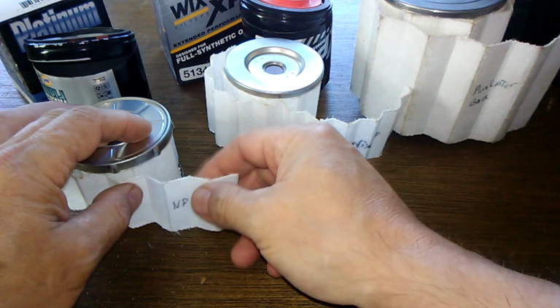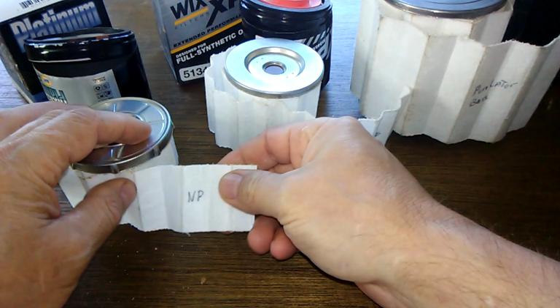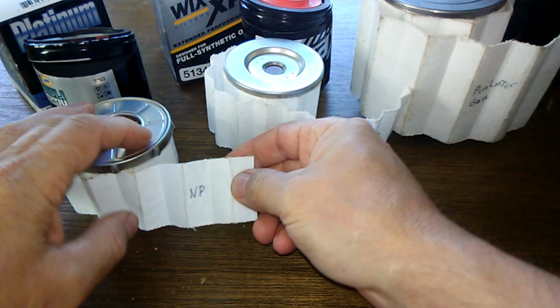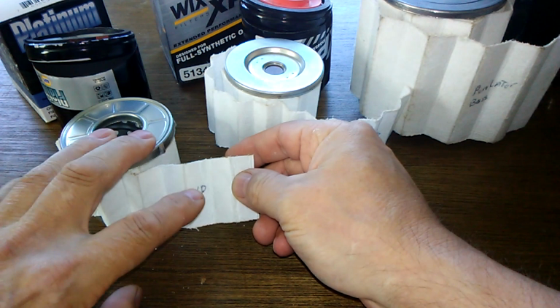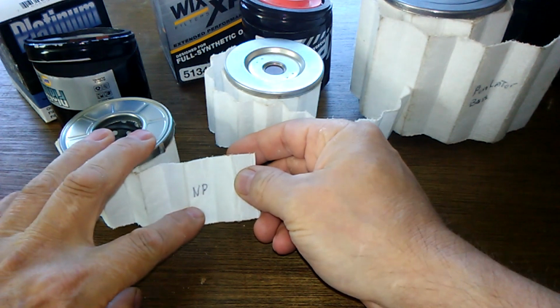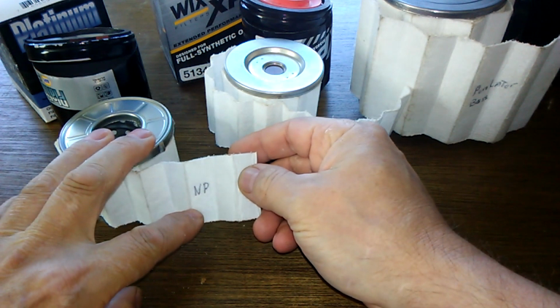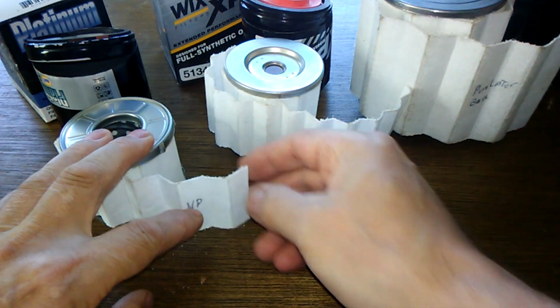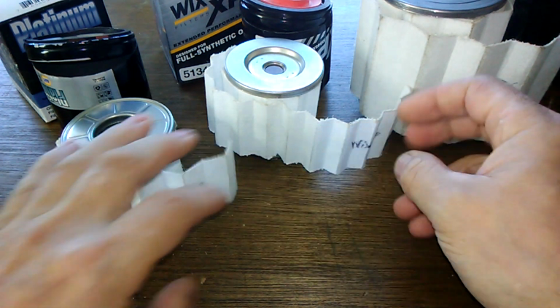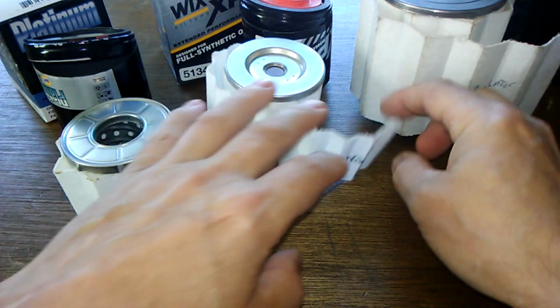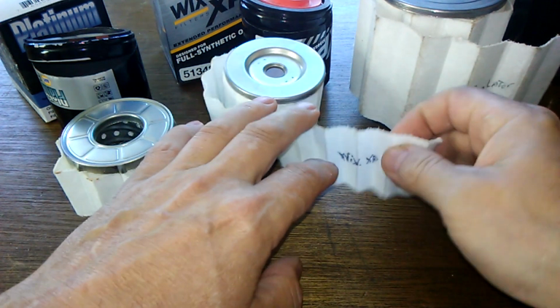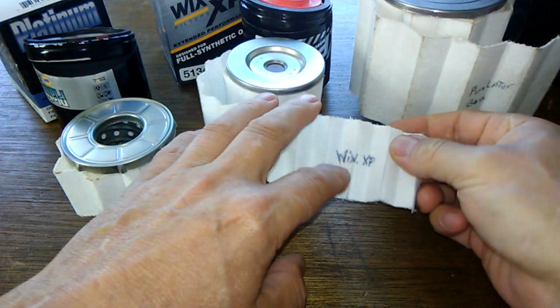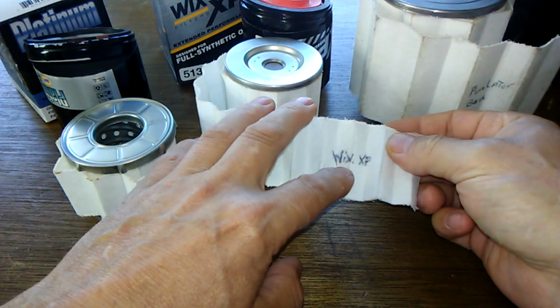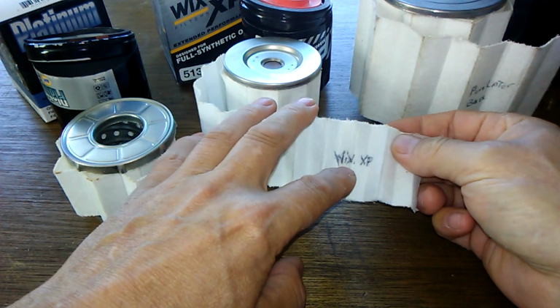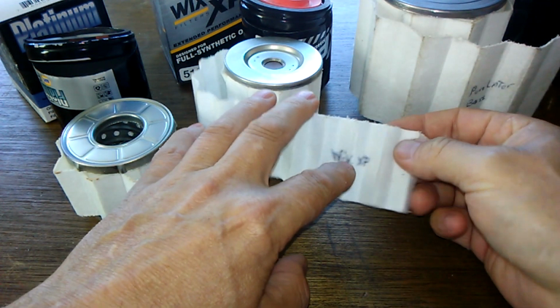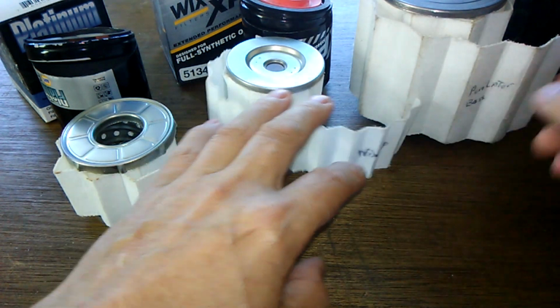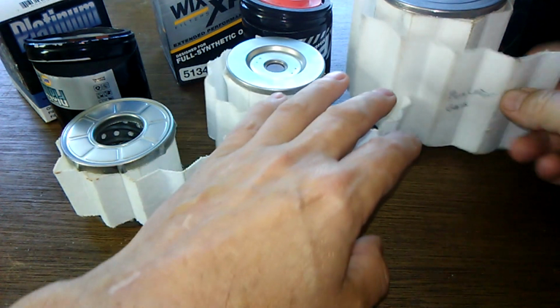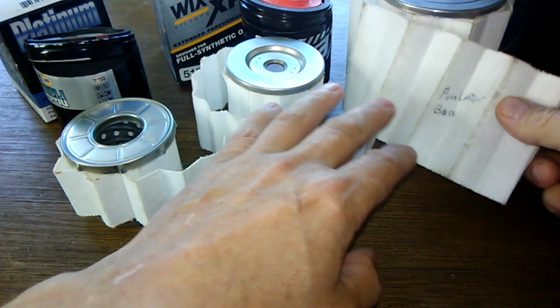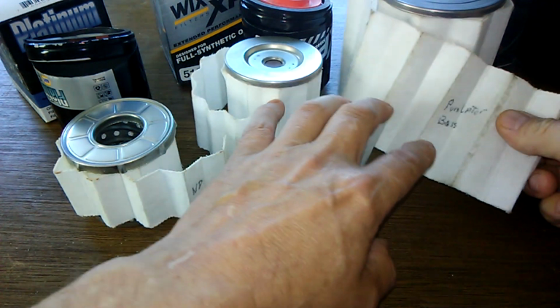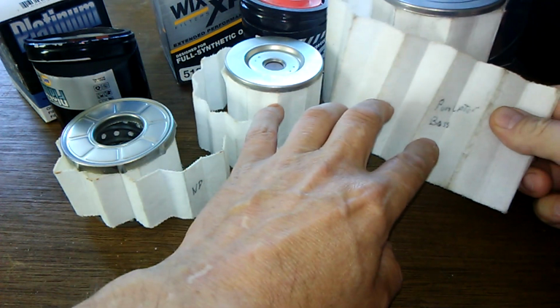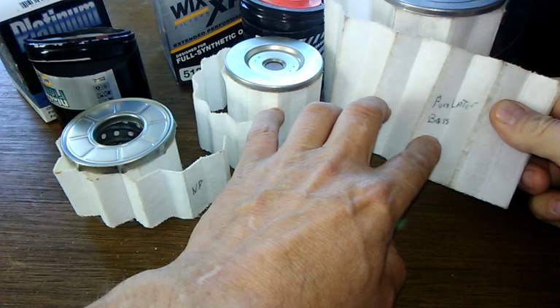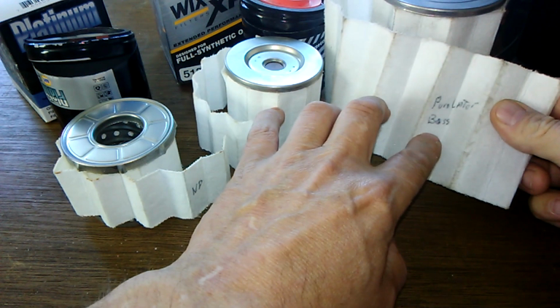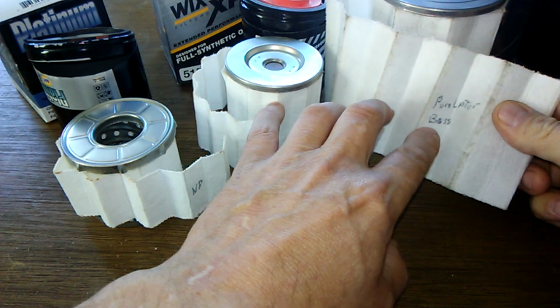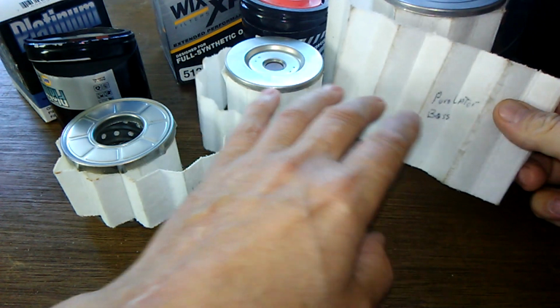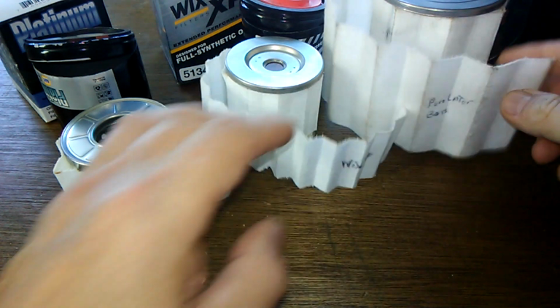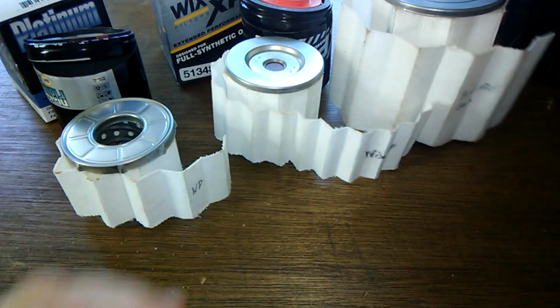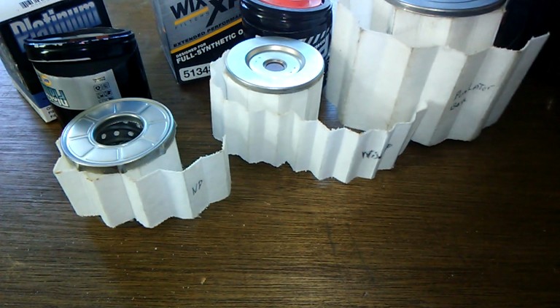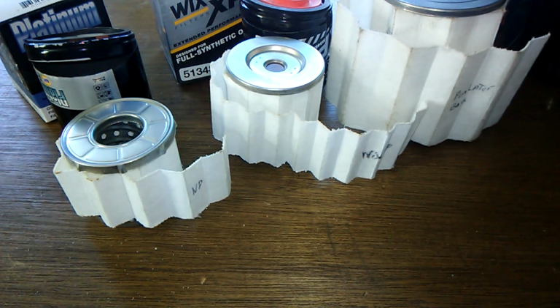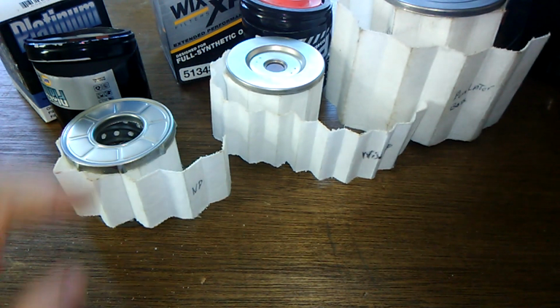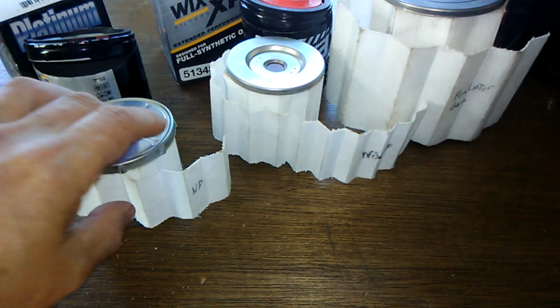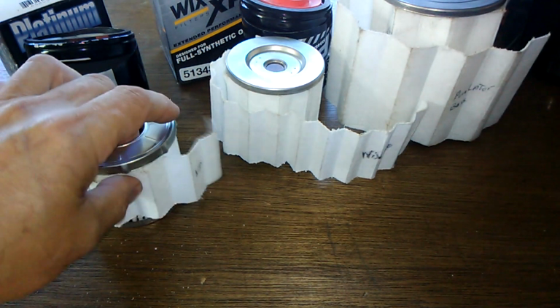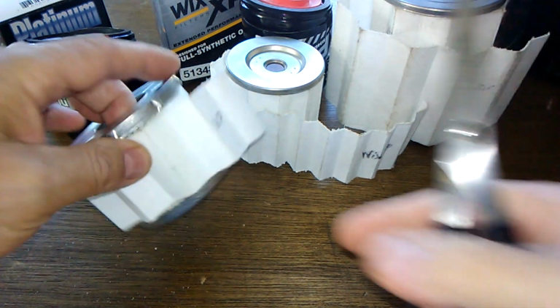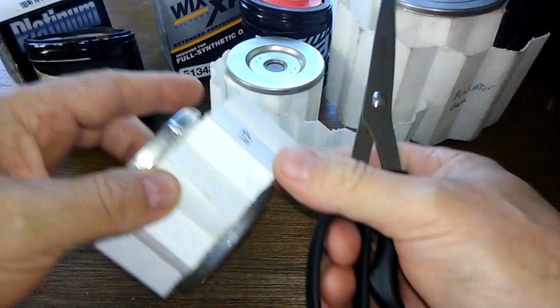I've got them labeled. It's a Napa Platinum, you've got your Wix XP, and your Purolator Boss. So I'm going to cut a sample from each one.